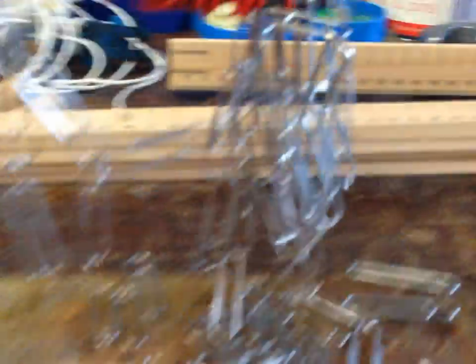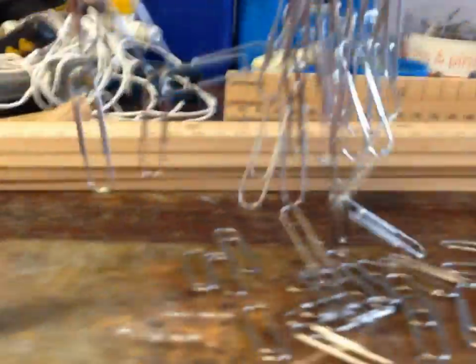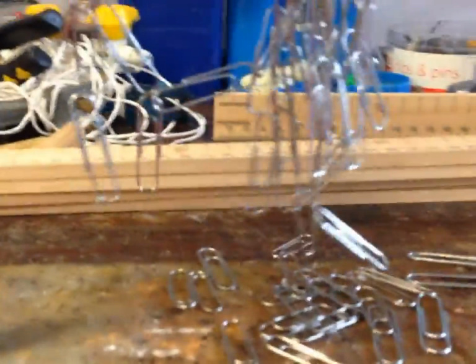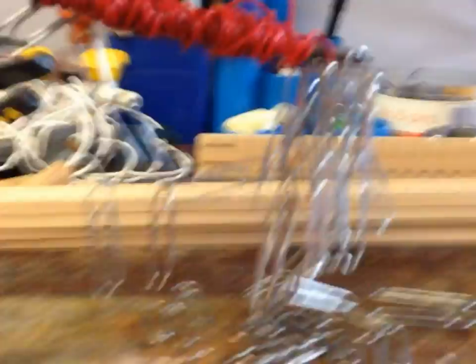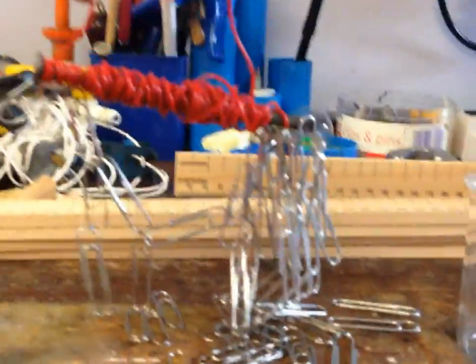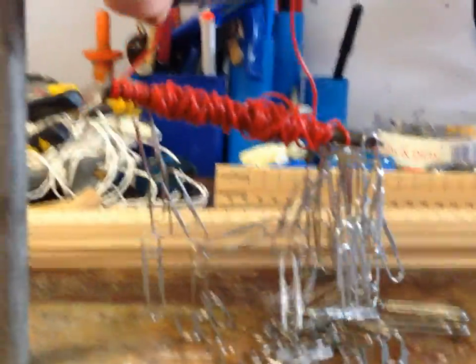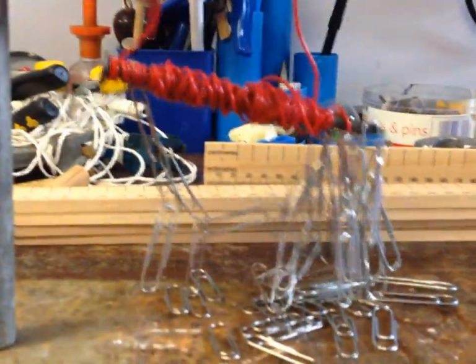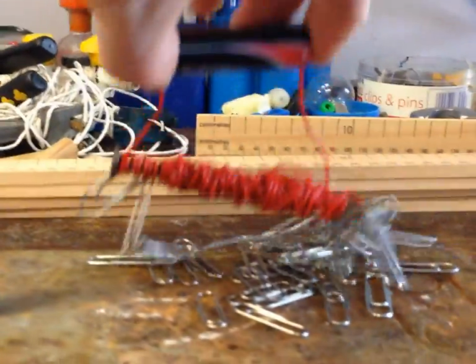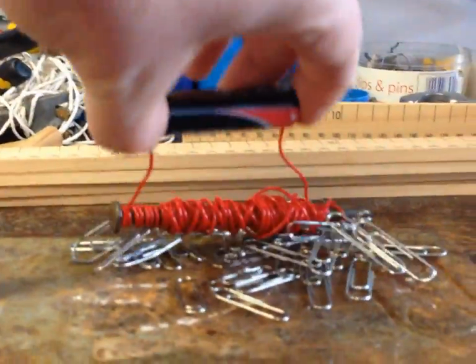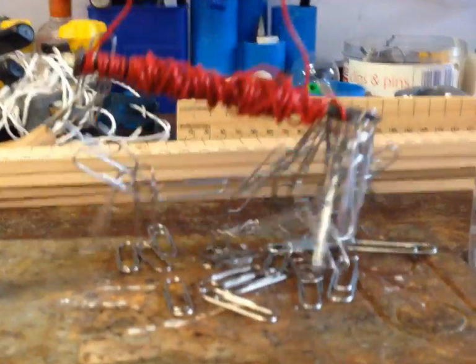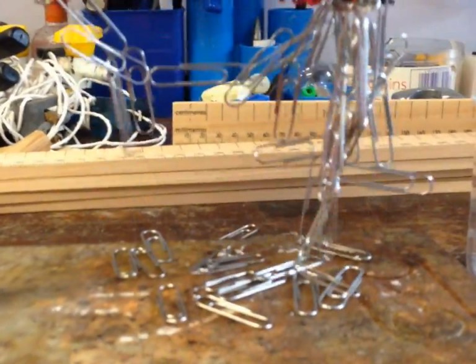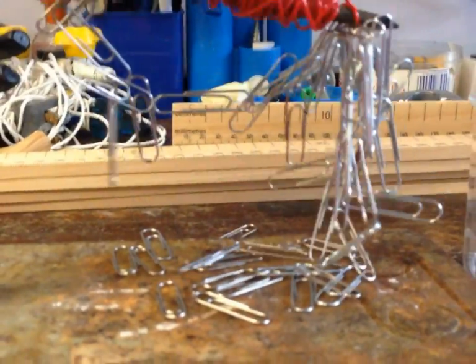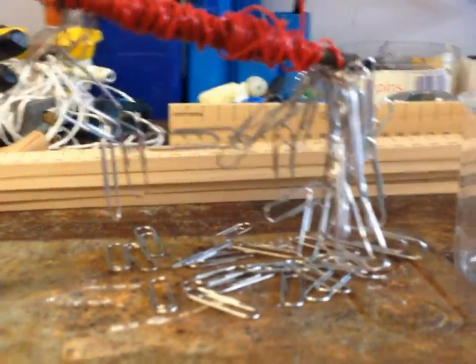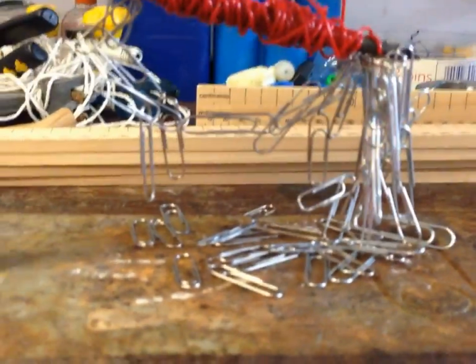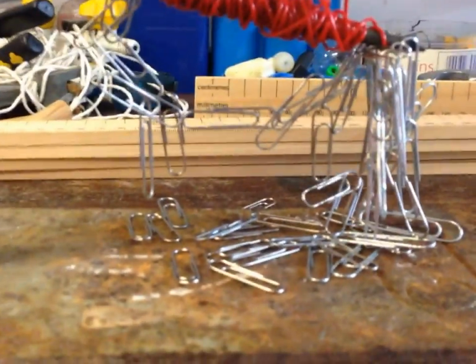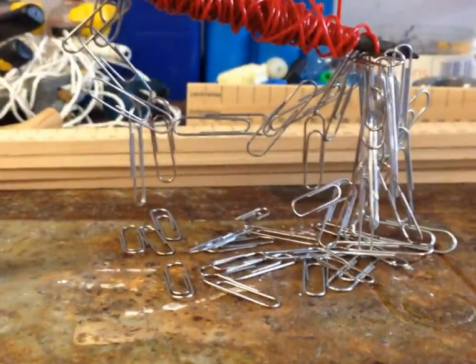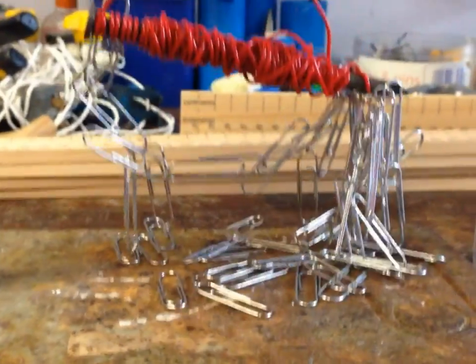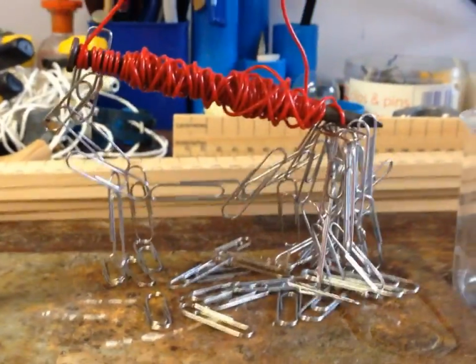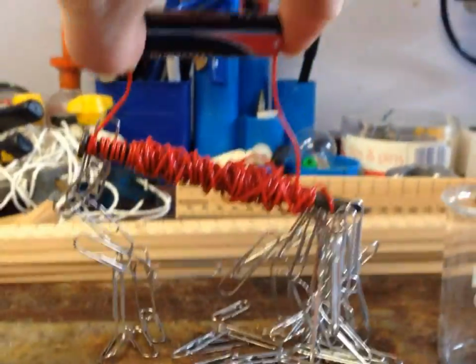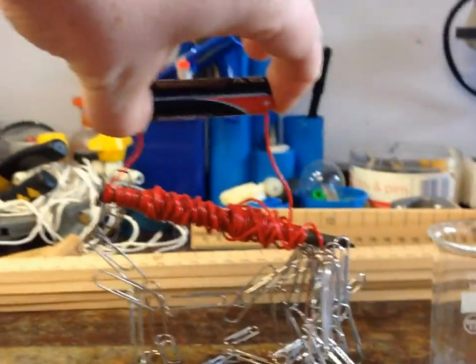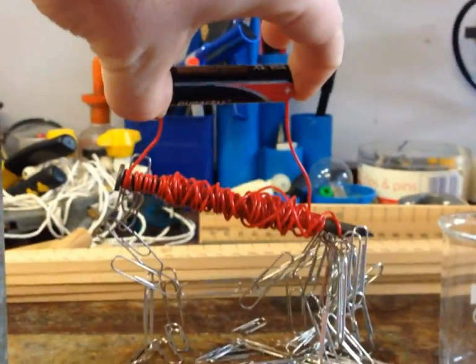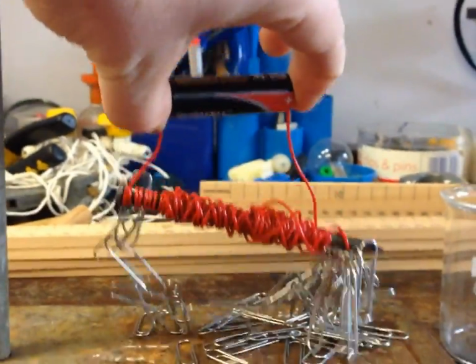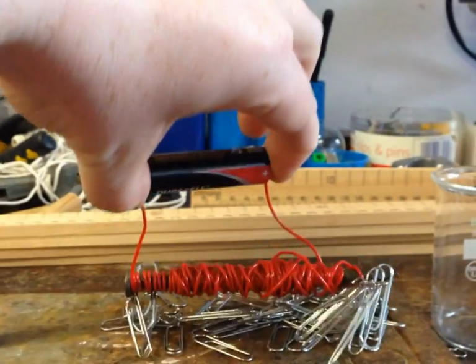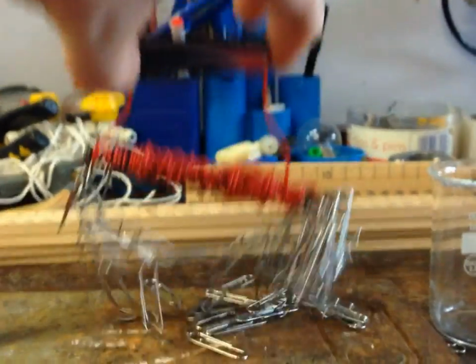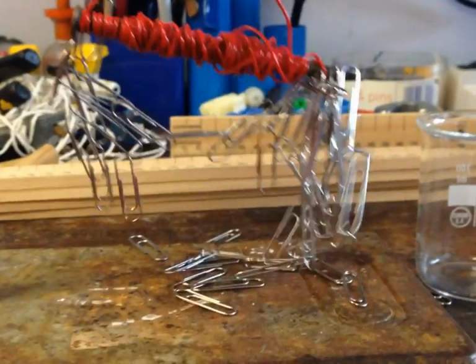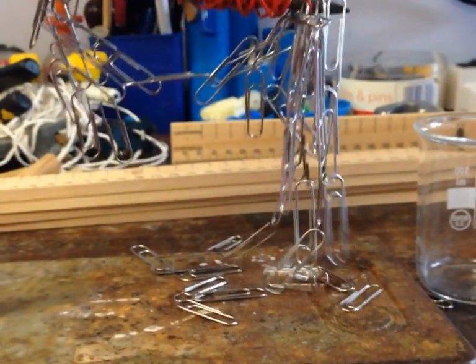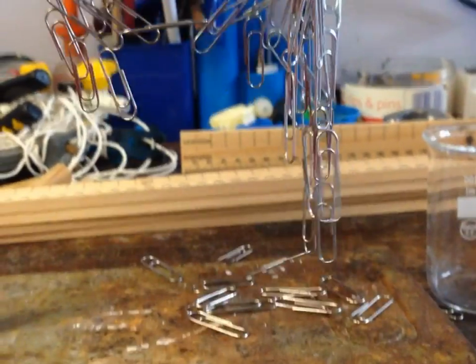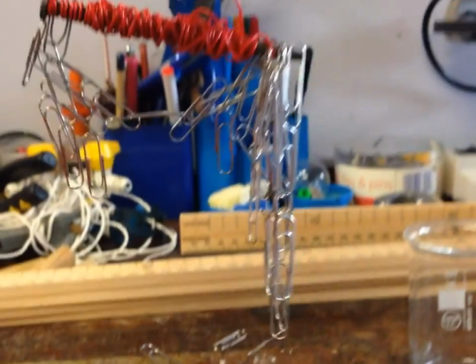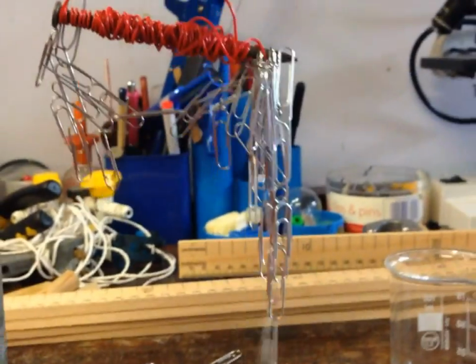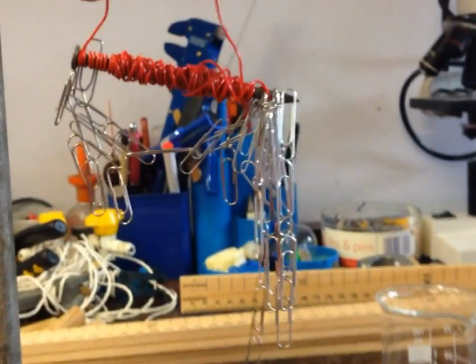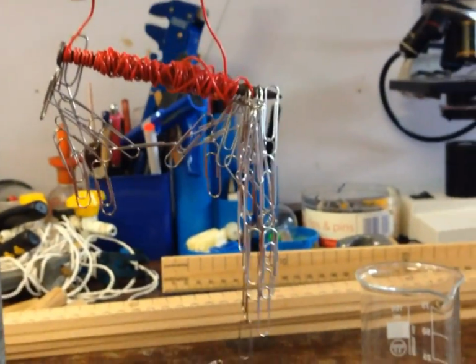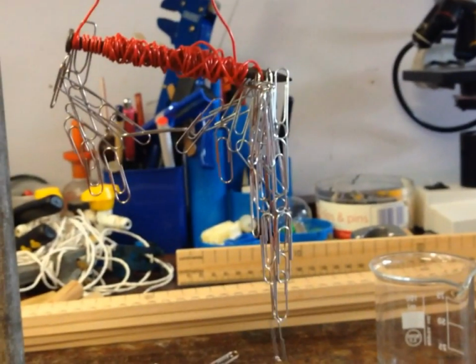This is a really easy experiment if you want to have a go at this at home — it's quite a lot of fun actually. I was very surprised the first time I did it how effective it was at picking up quite so many paper clips. It's really quite good fun to have a go at.